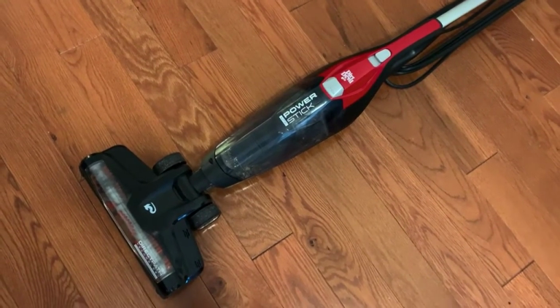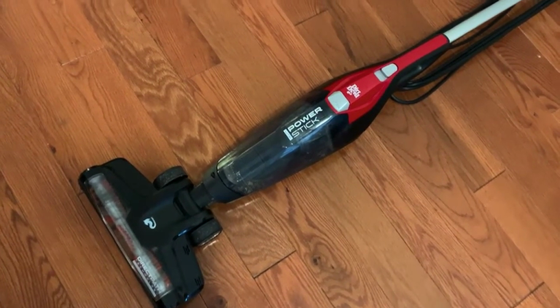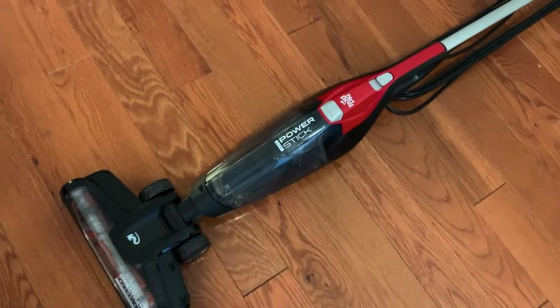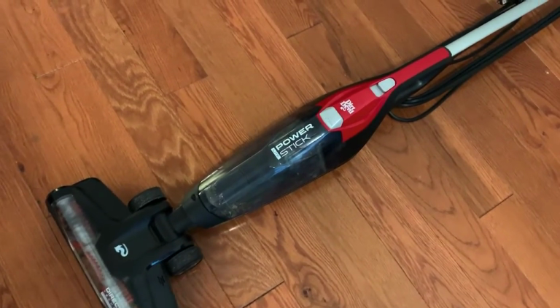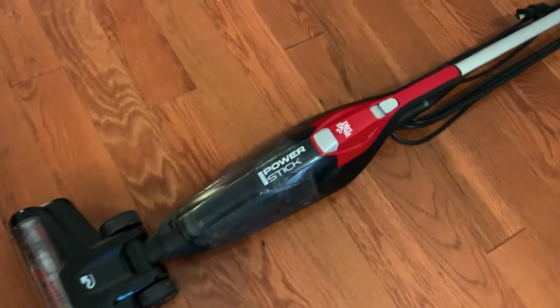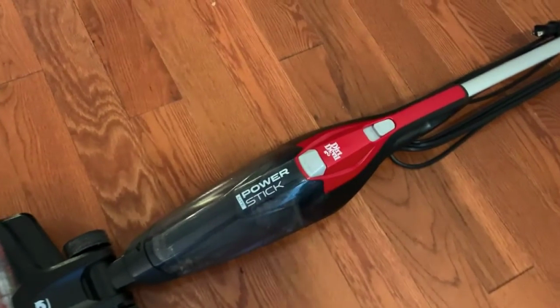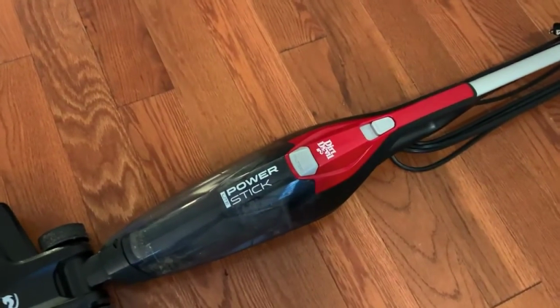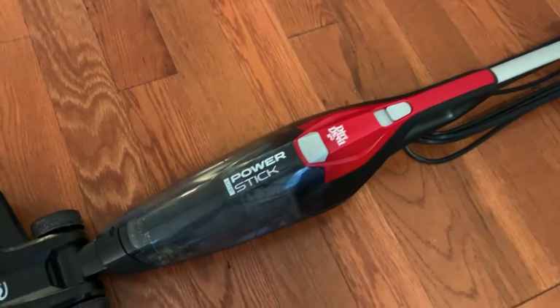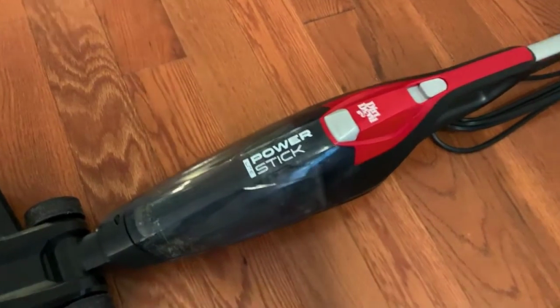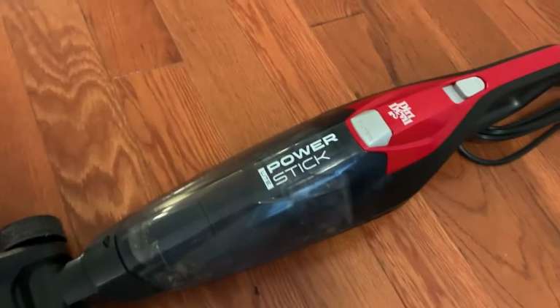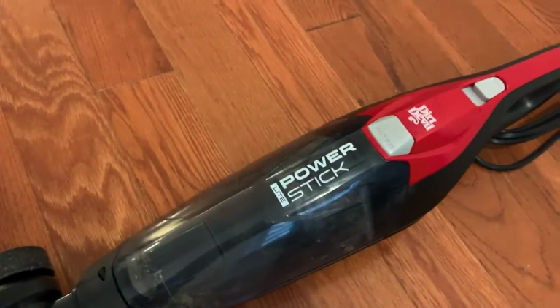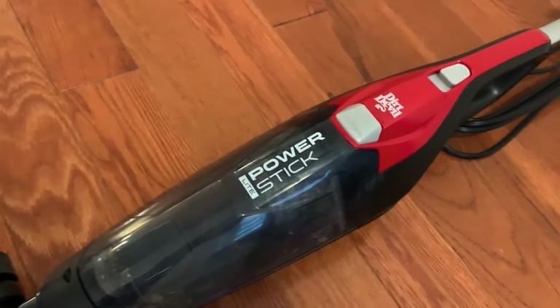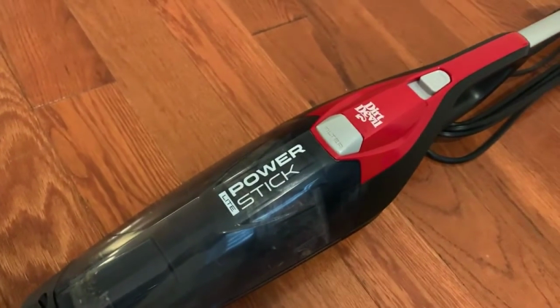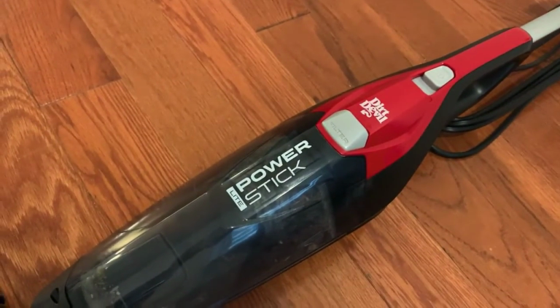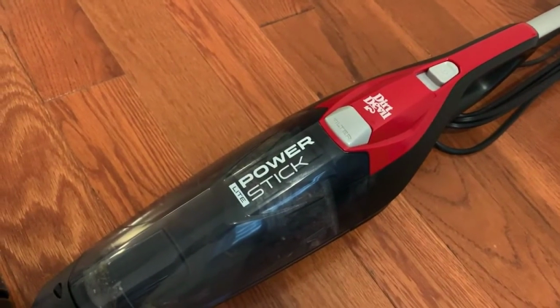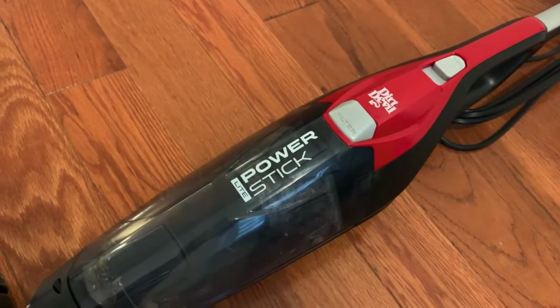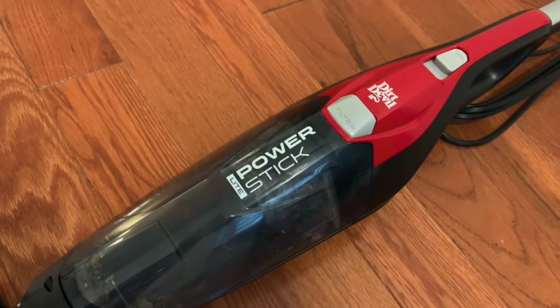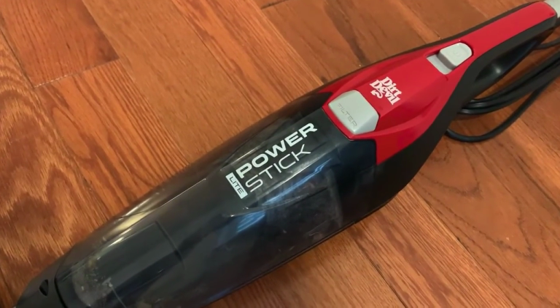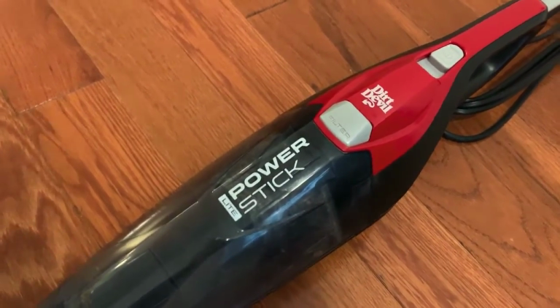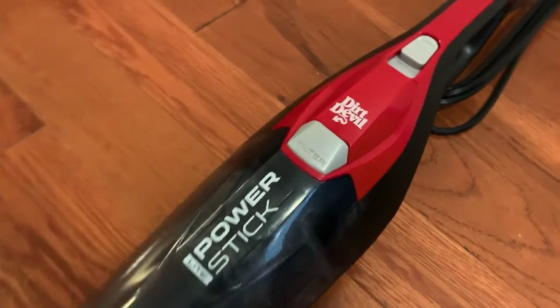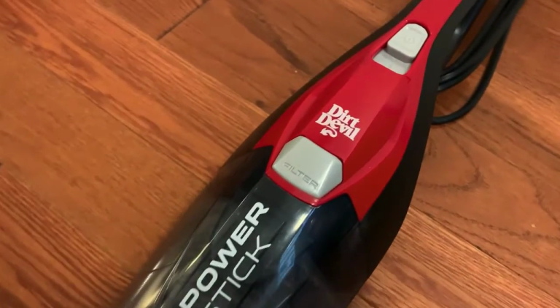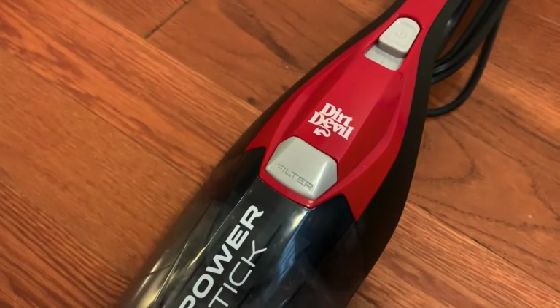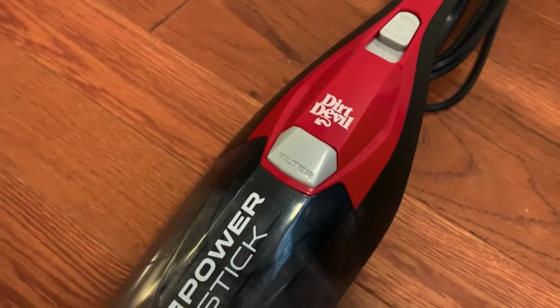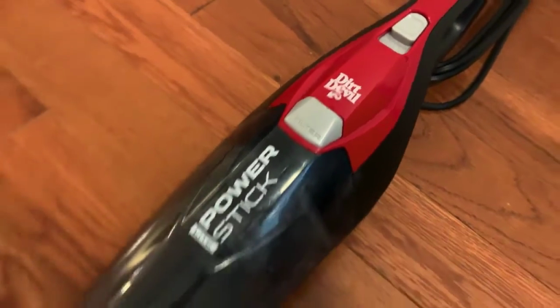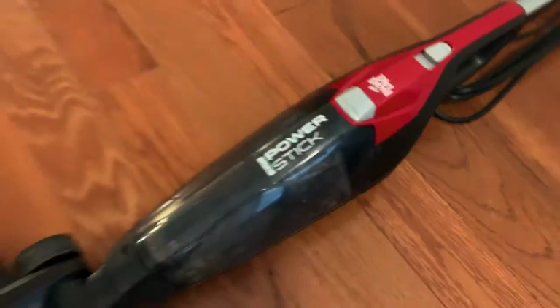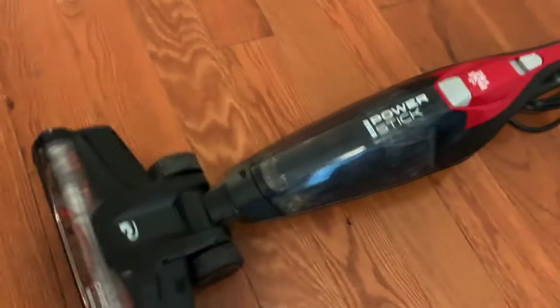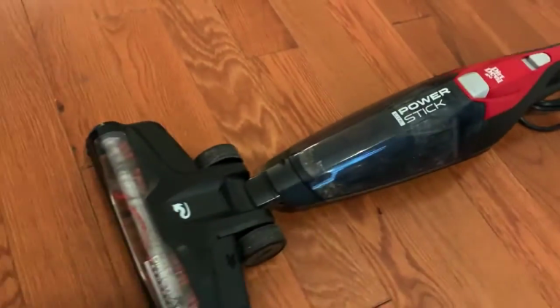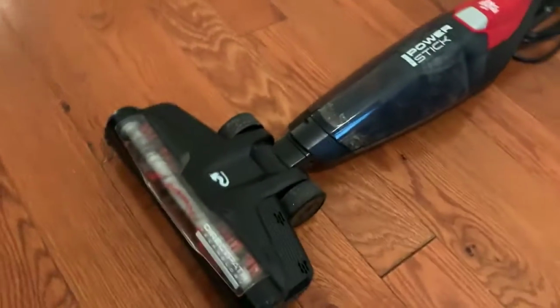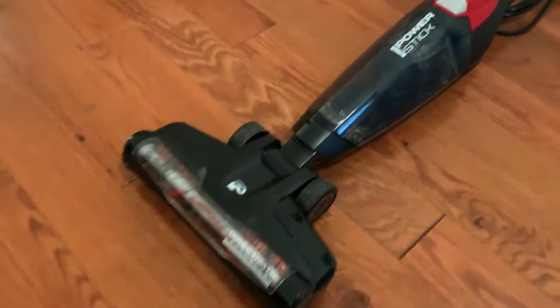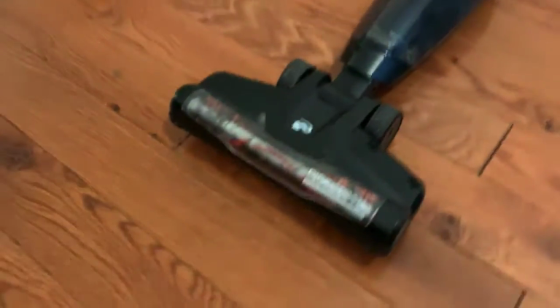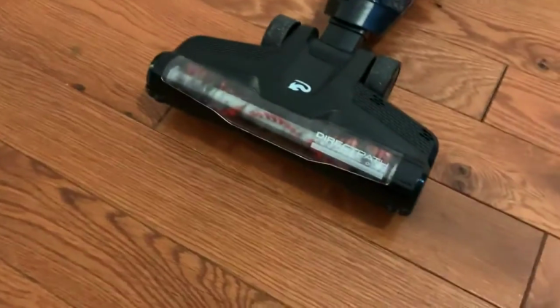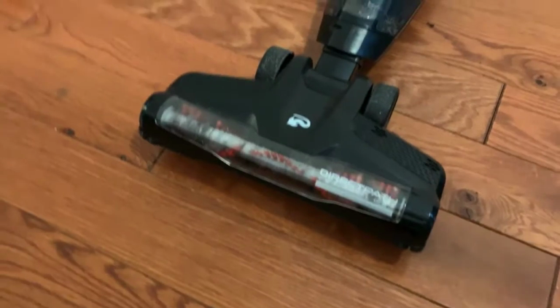Yes, ladies and gentlemen, here it is — I know you've been waiting for it. This is the Power Stick. I'm sure they had fun naming that when they were creating this product, made by Dirt Devil.